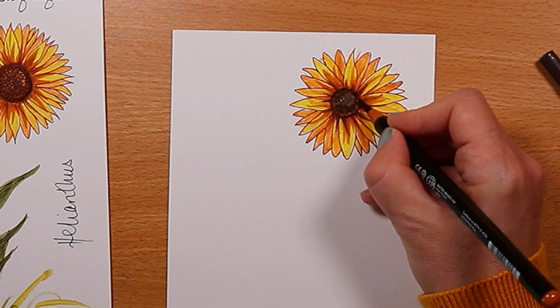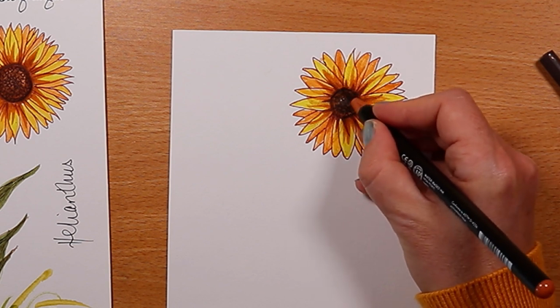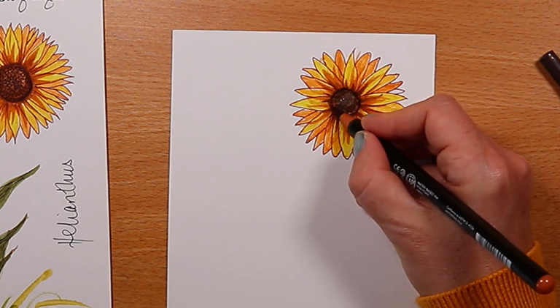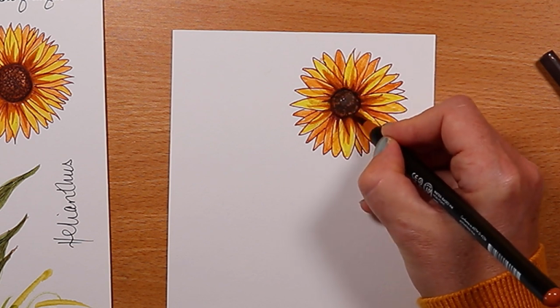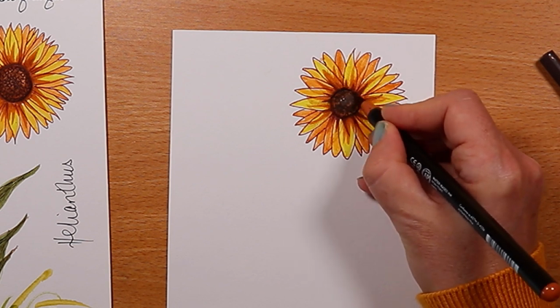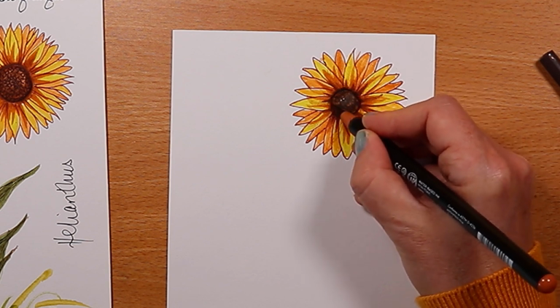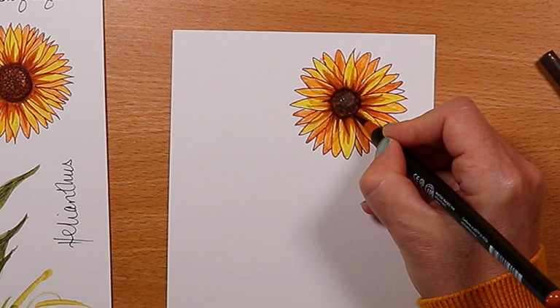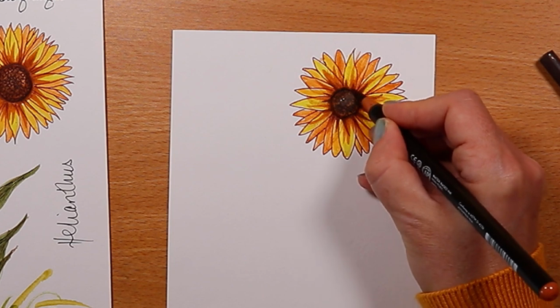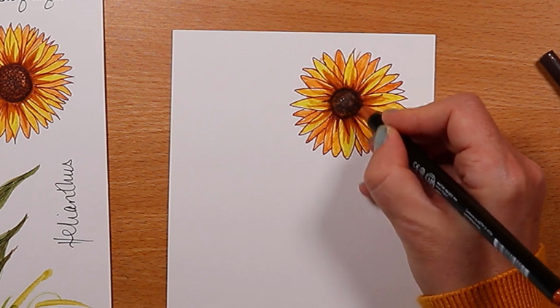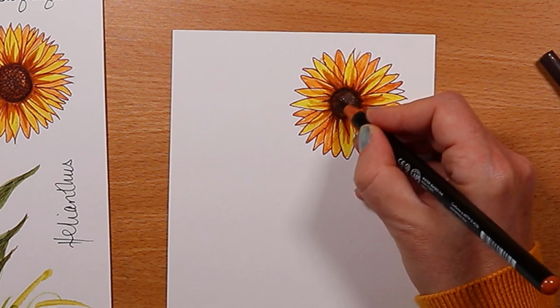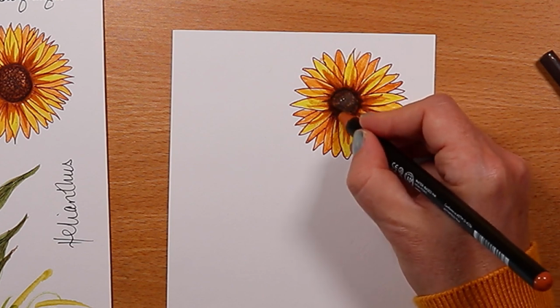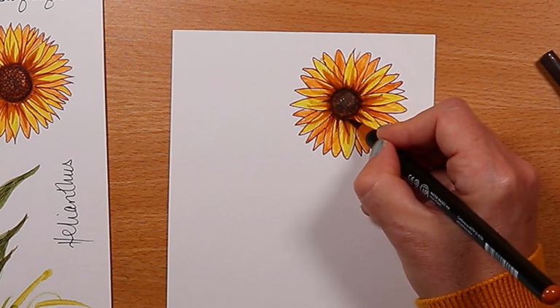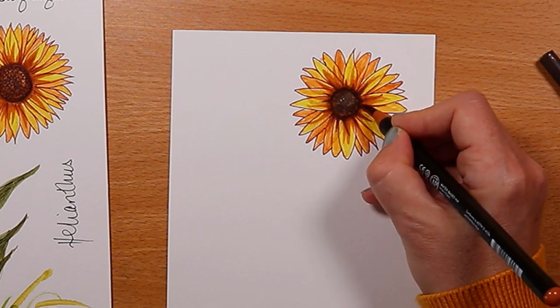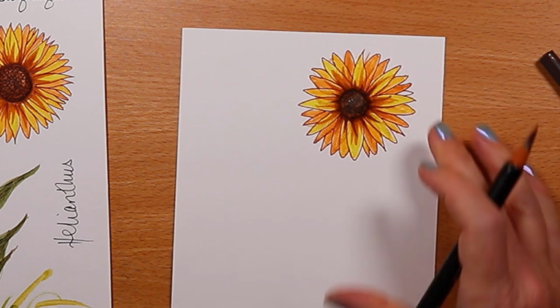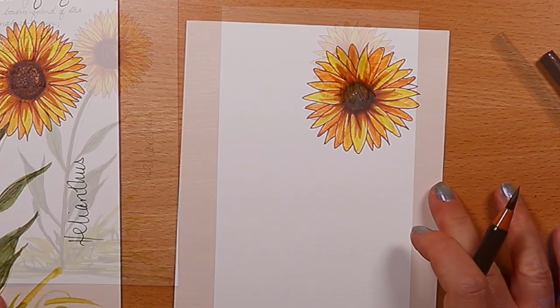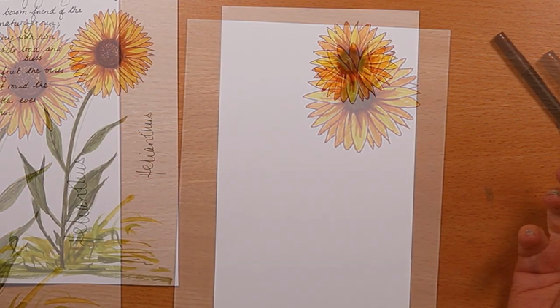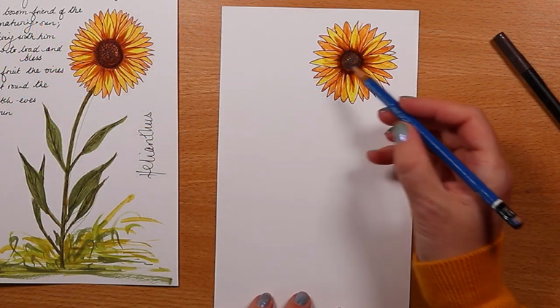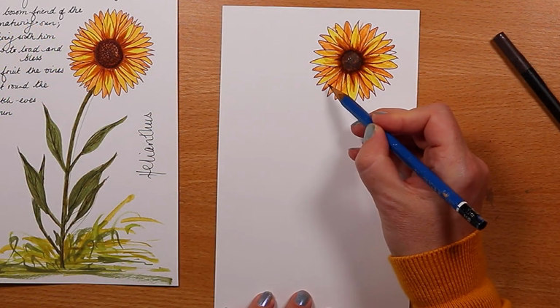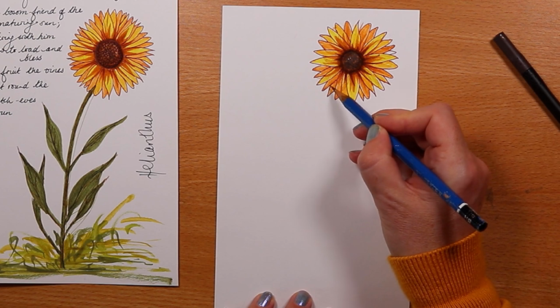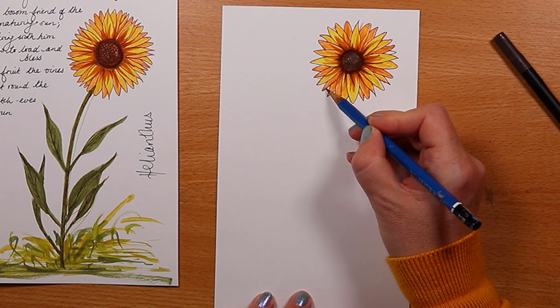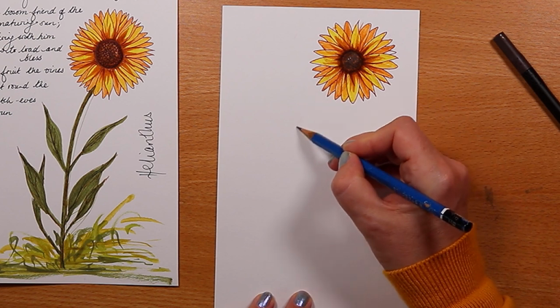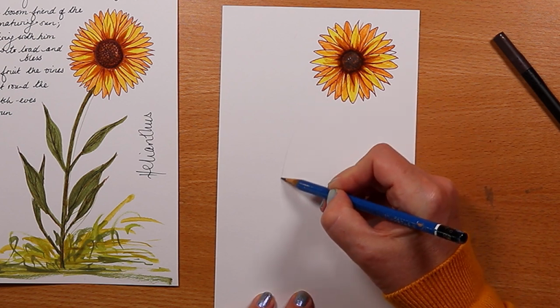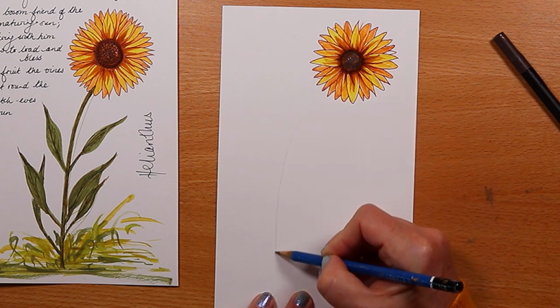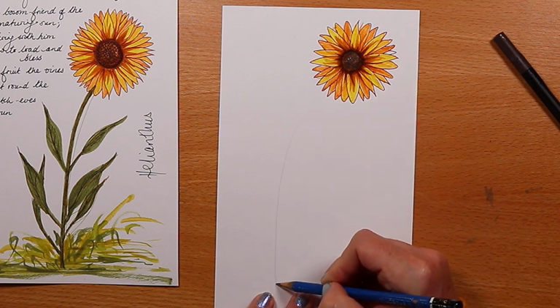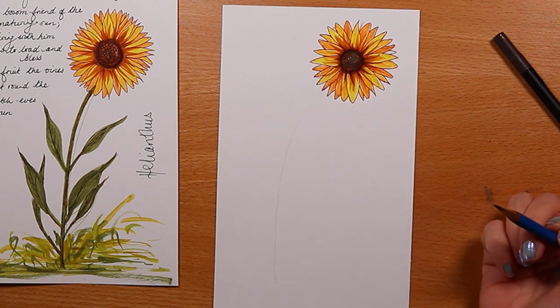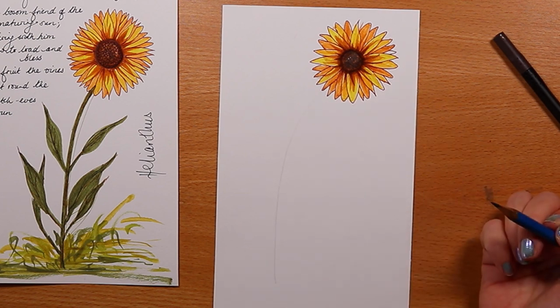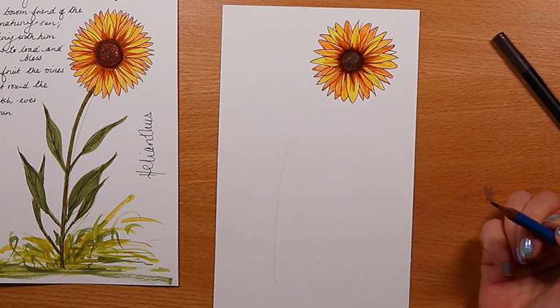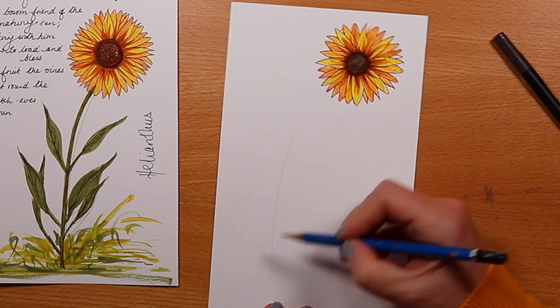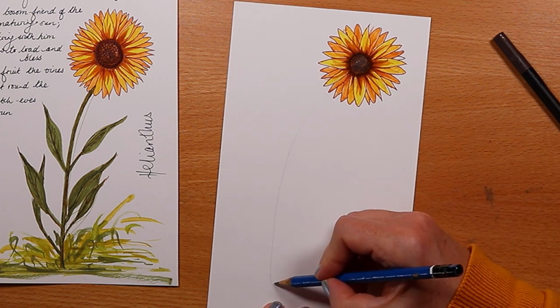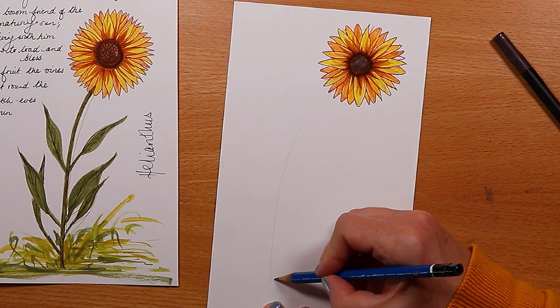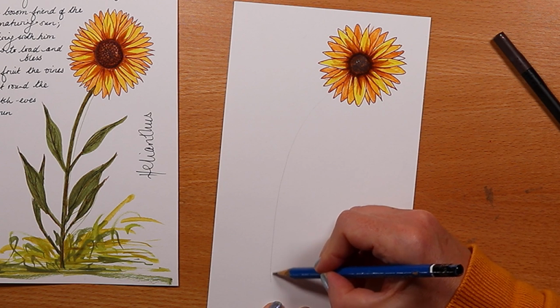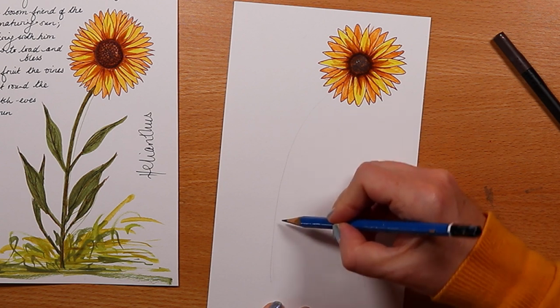I'll leave a link to the supplies I'm using today in the description box below, and there's also a discount code for 10% off Arteza products. This sunflower needs a stalk, so I'm drawing one in pencil with a little bit of an arc.